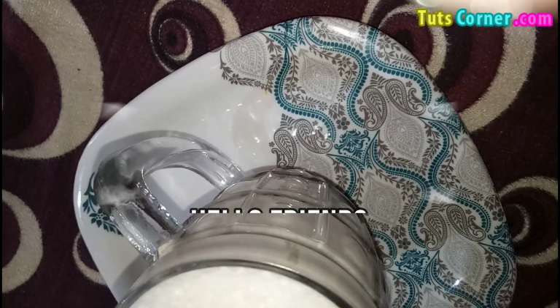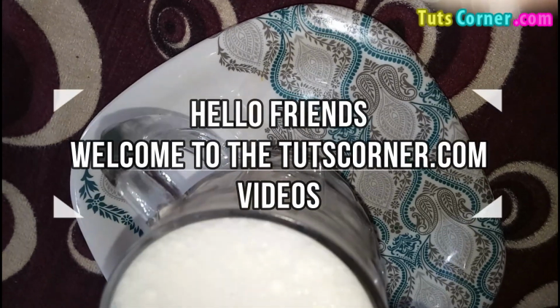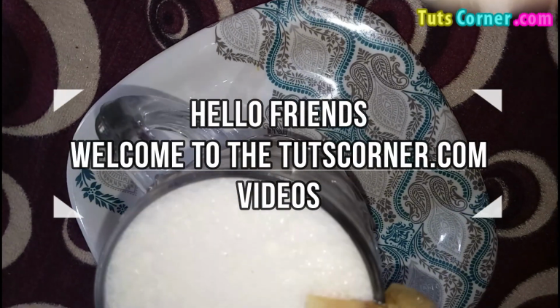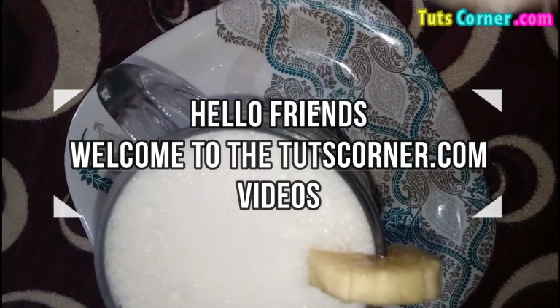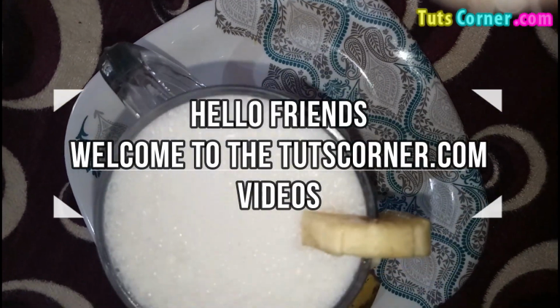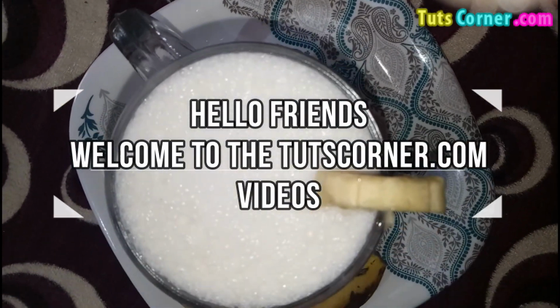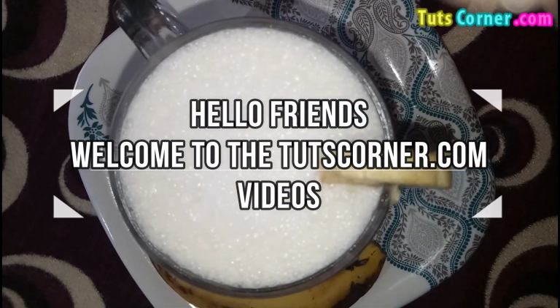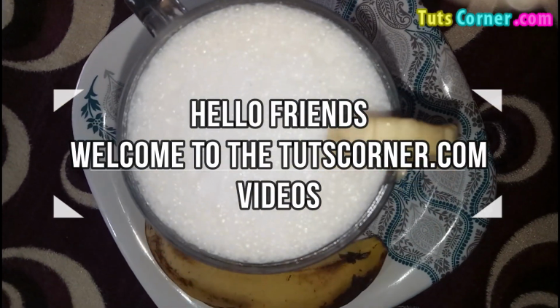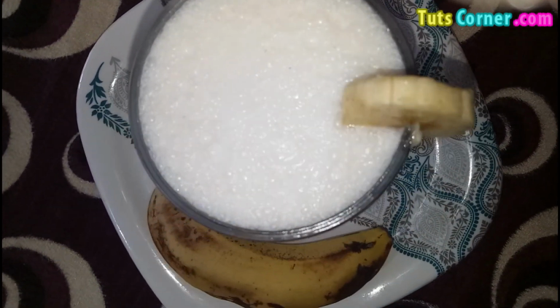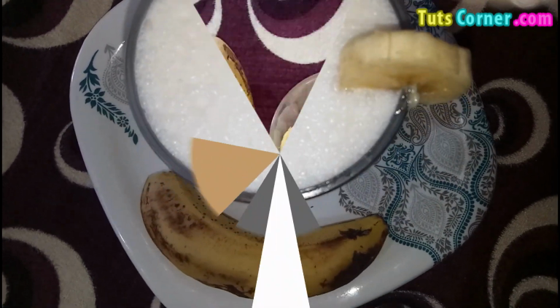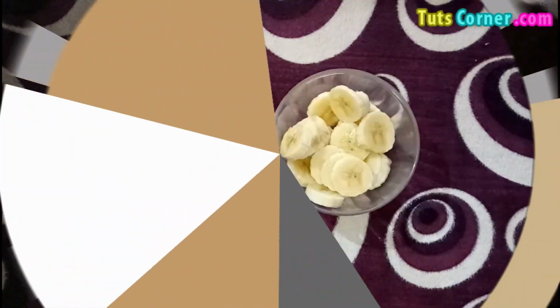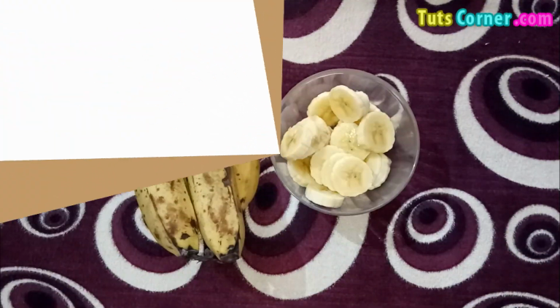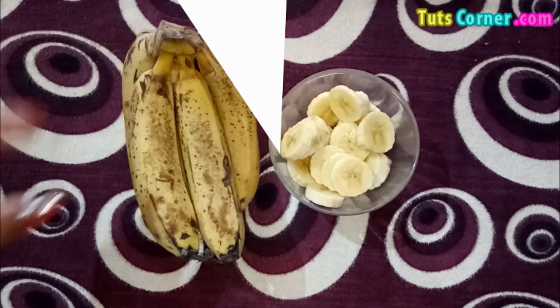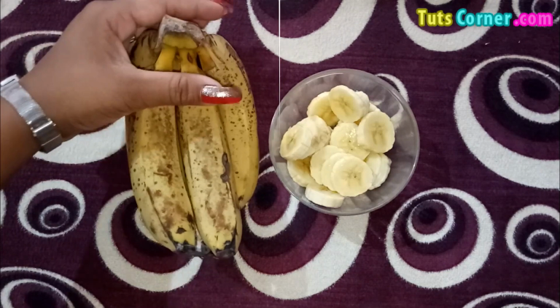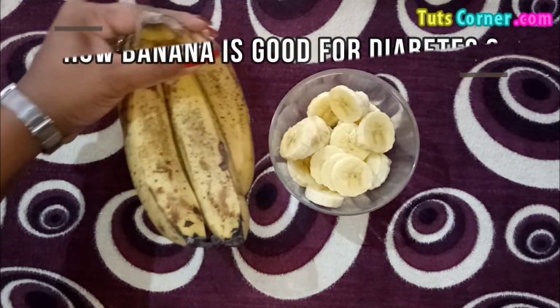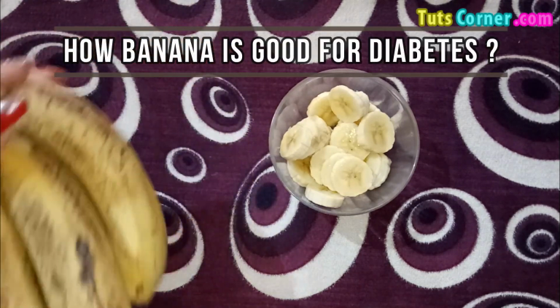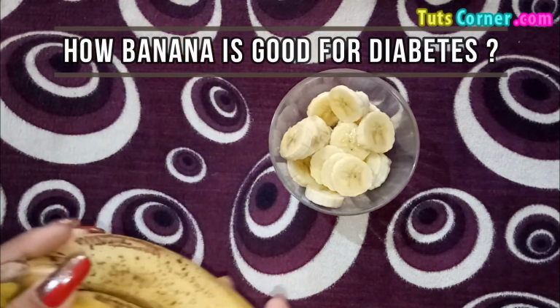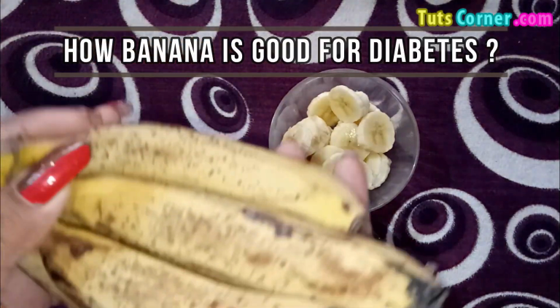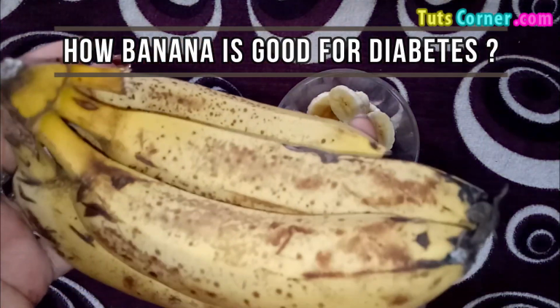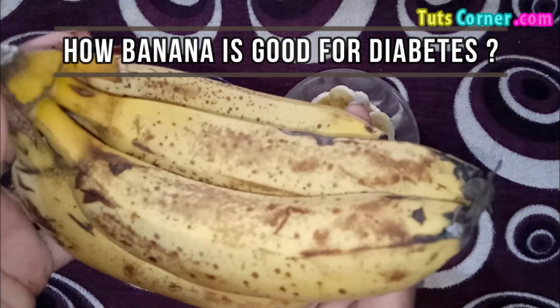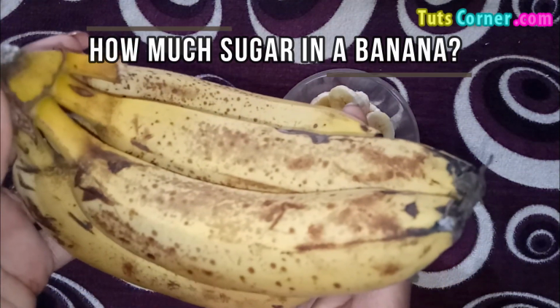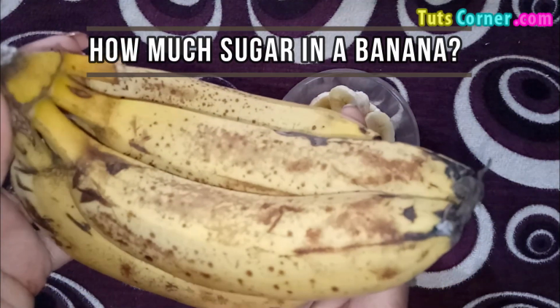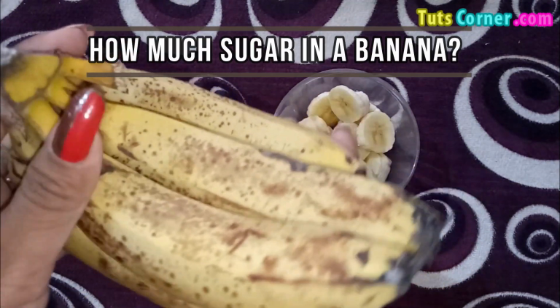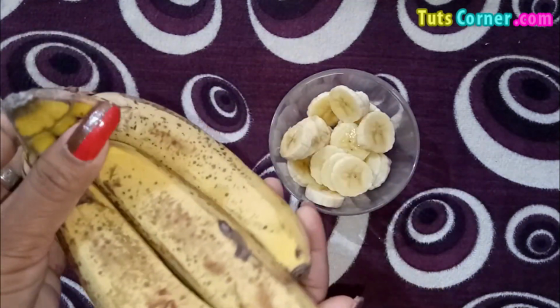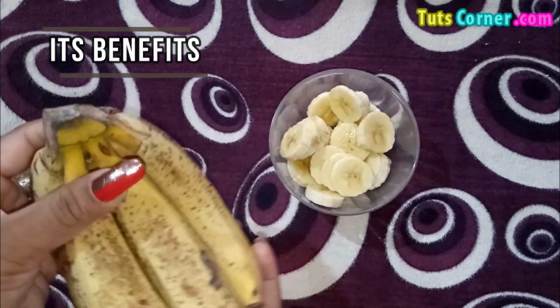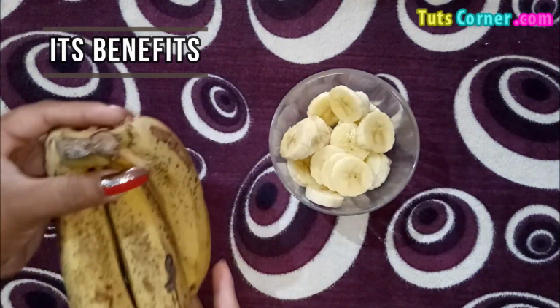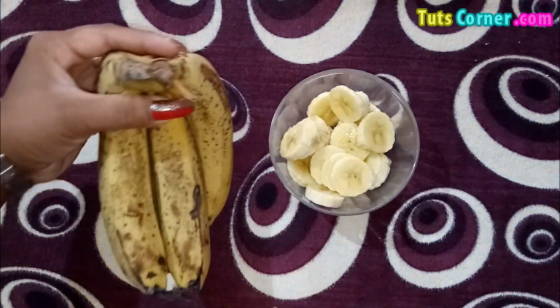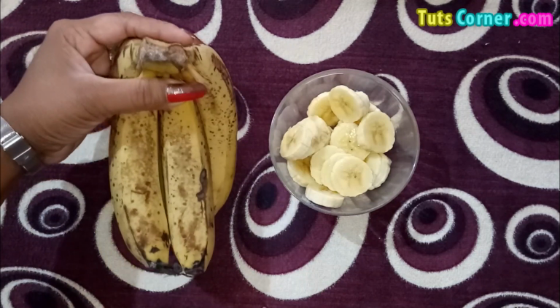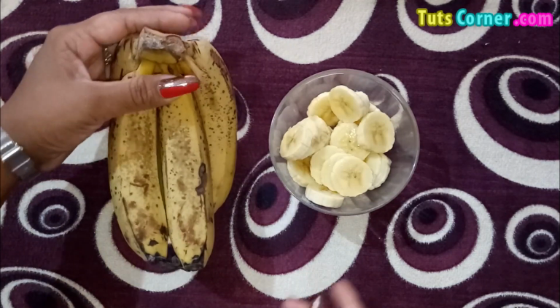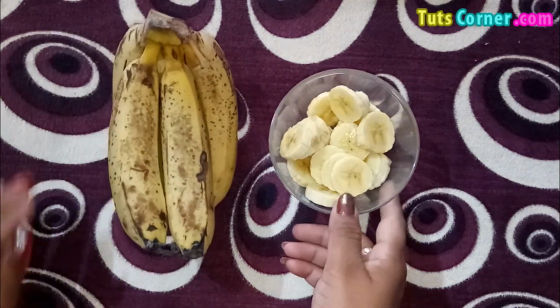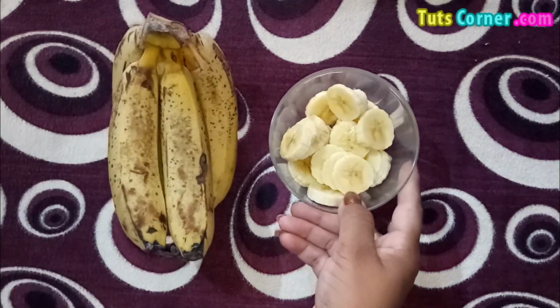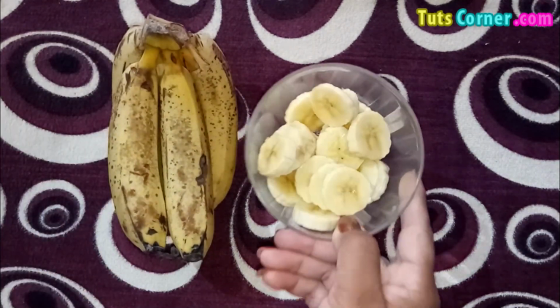Hello friends, welcome to the TootsCorner.com videos. Today let us see how banana is good for diabetes, the amount of sugar in it, its benefits and its effect on diabetes with a simple recipe.